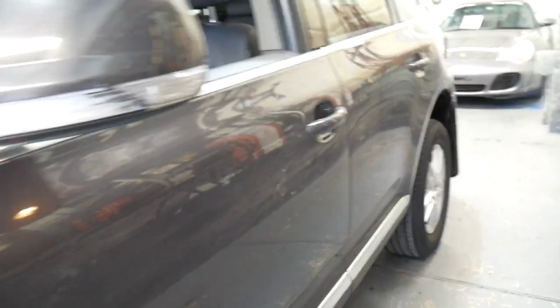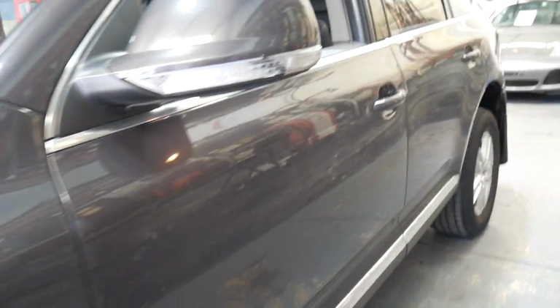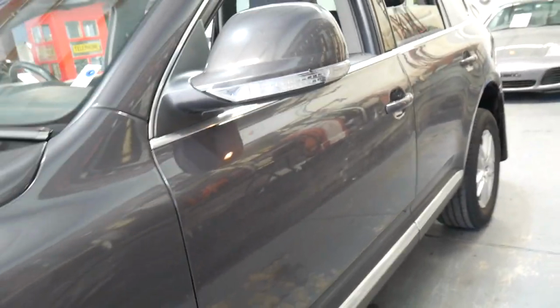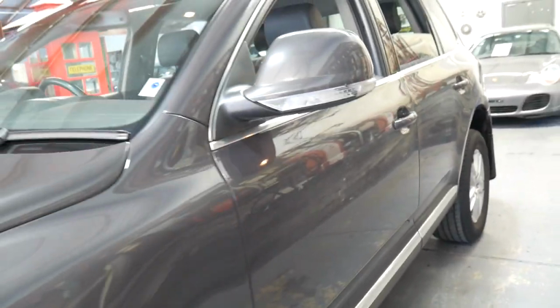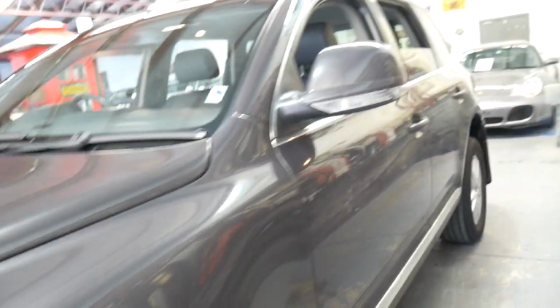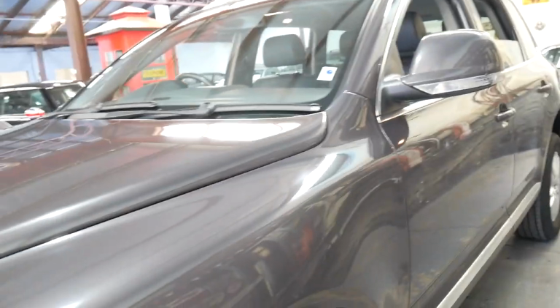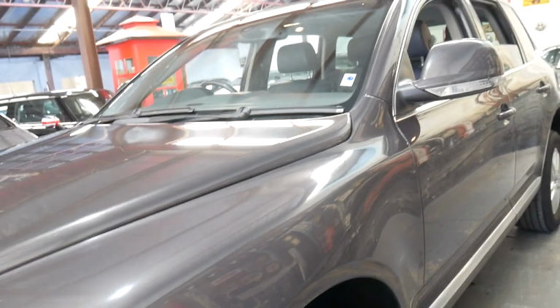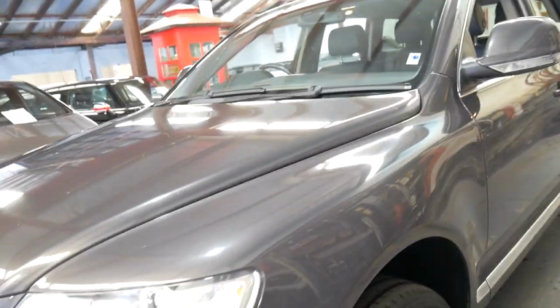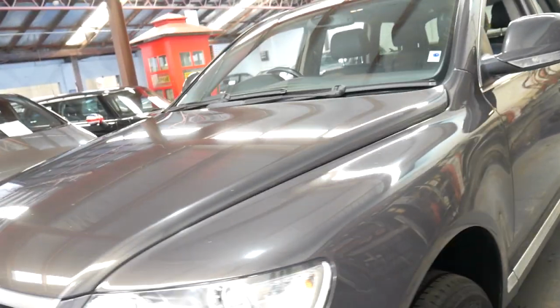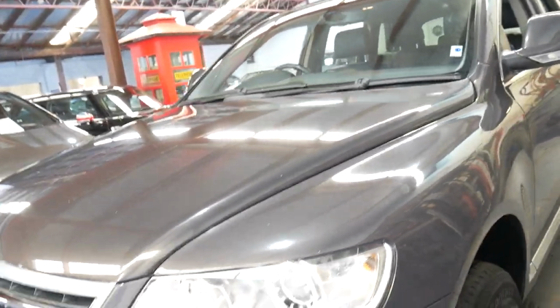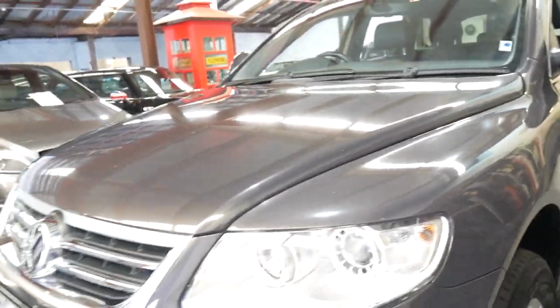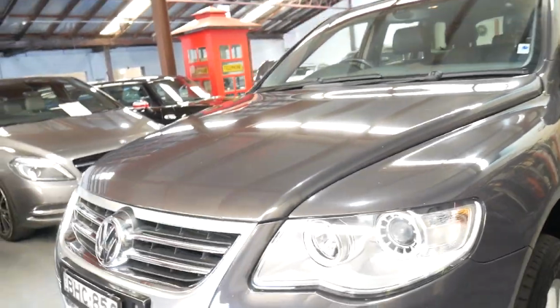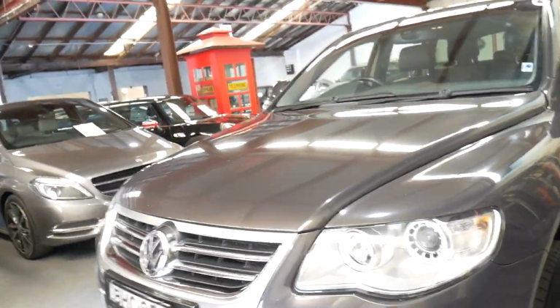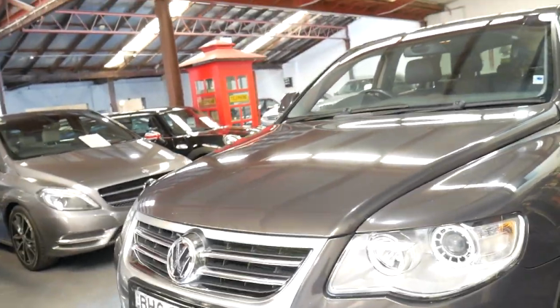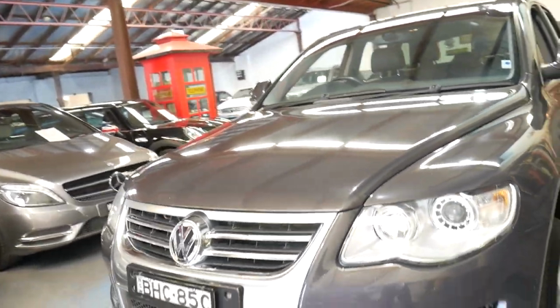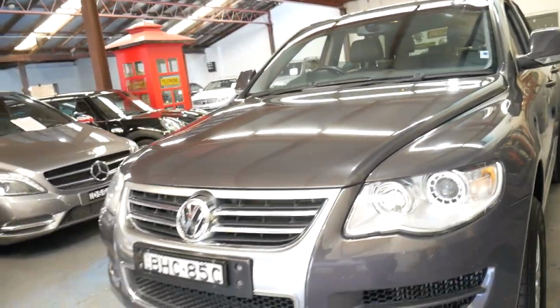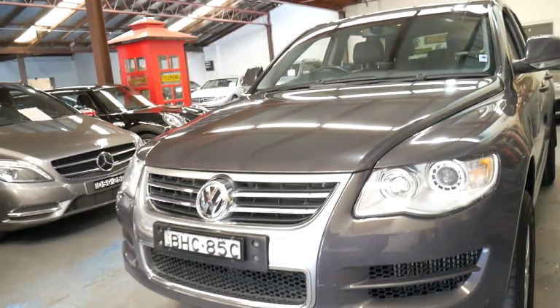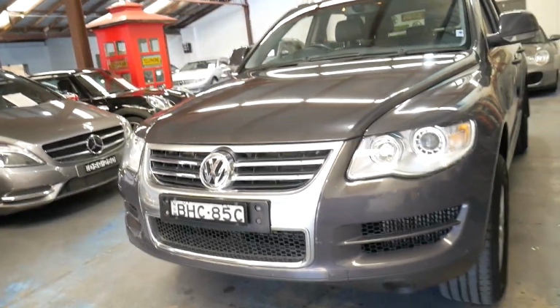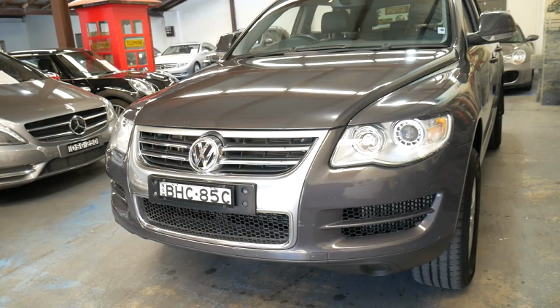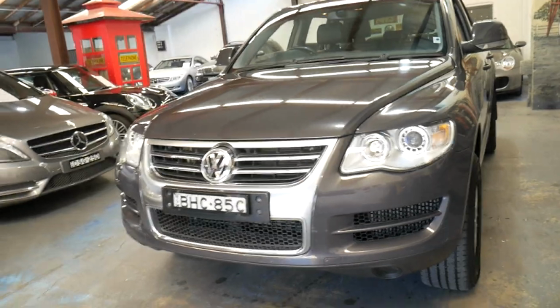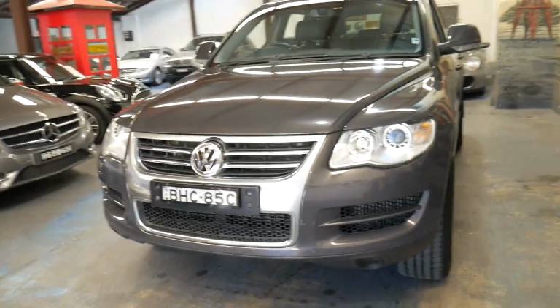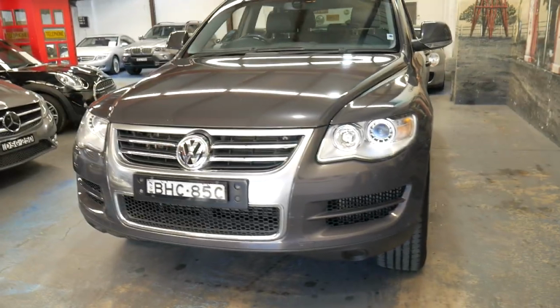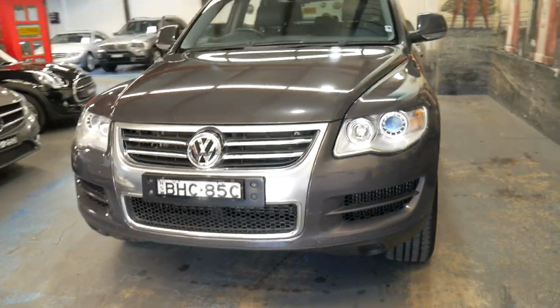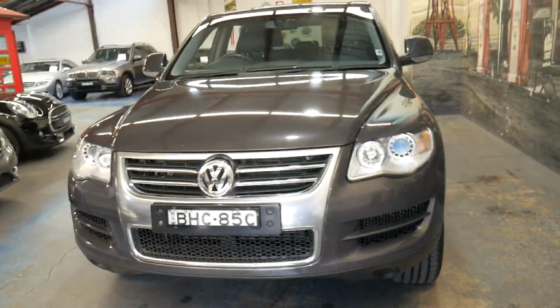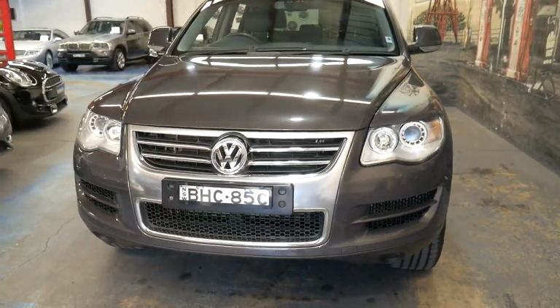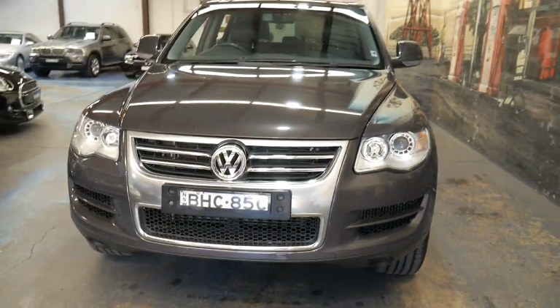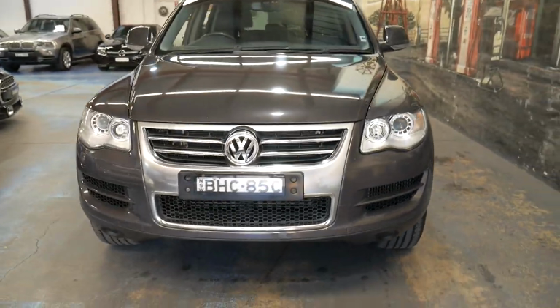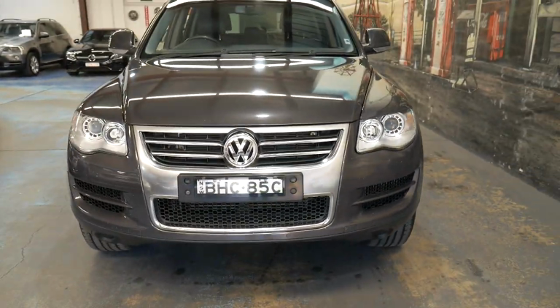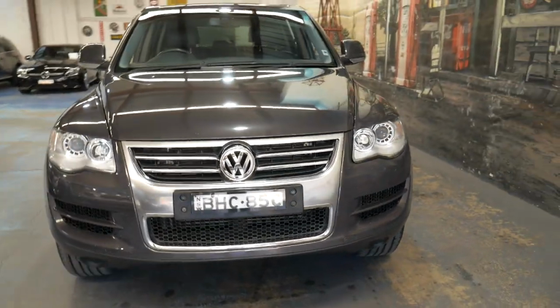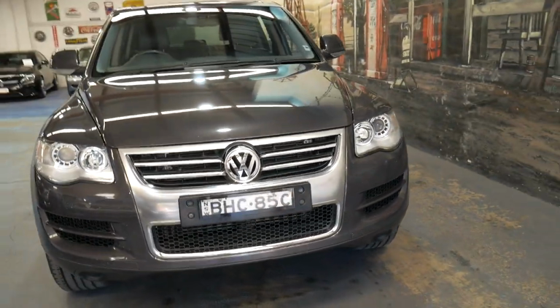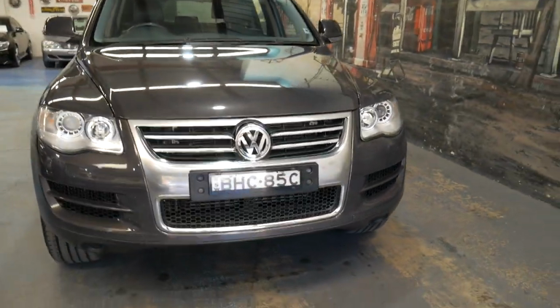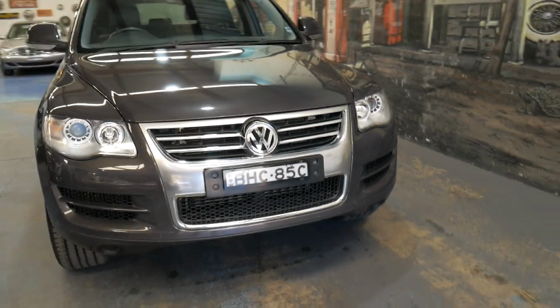It does have the two original keys. The reason I keep talking about that is they're expensive — they're $400, $500, $600, $700. So you don't want to be buying those unnecessarily. It looks like it's got the original plates on it from when it was sold new.